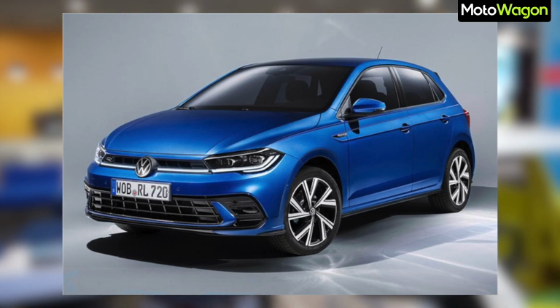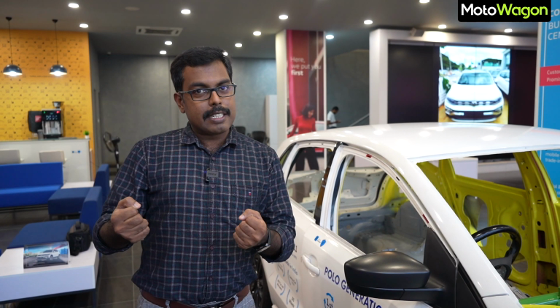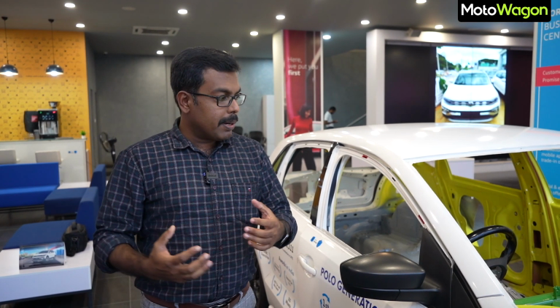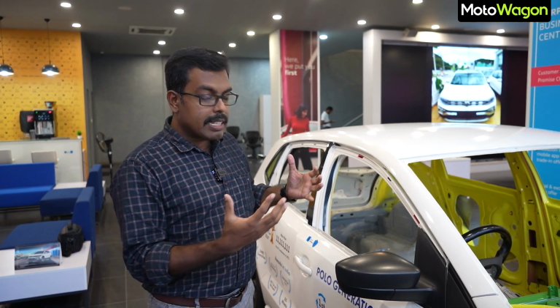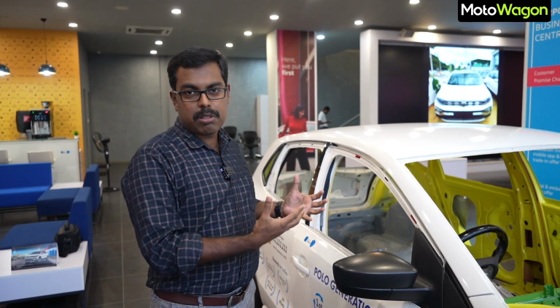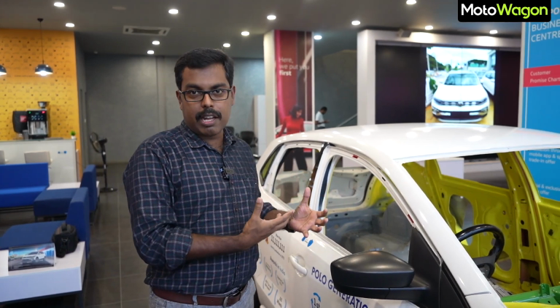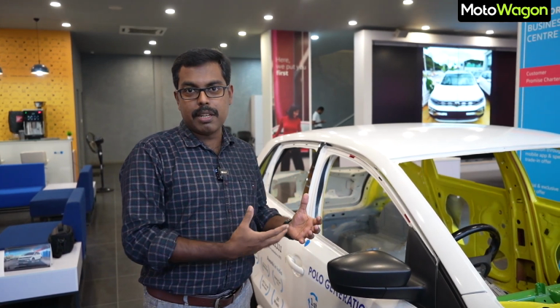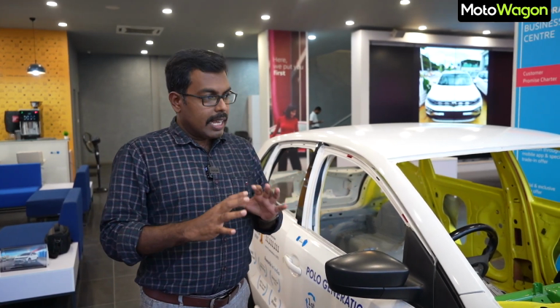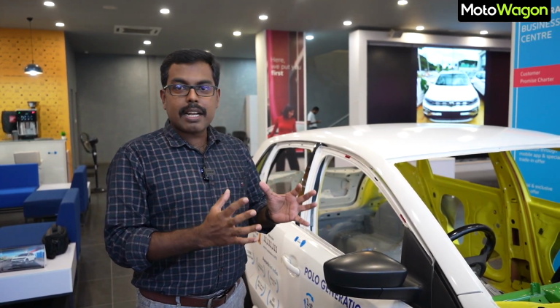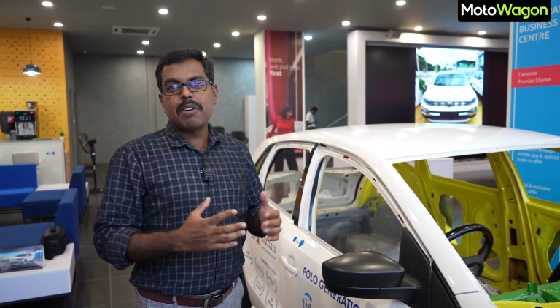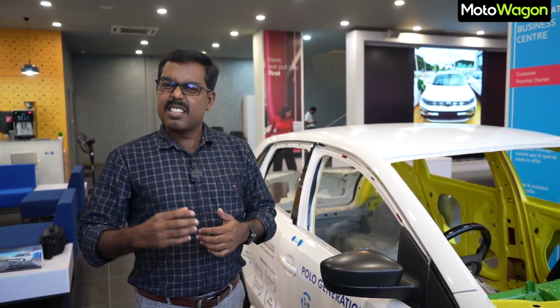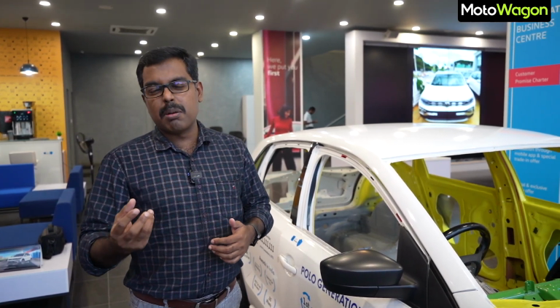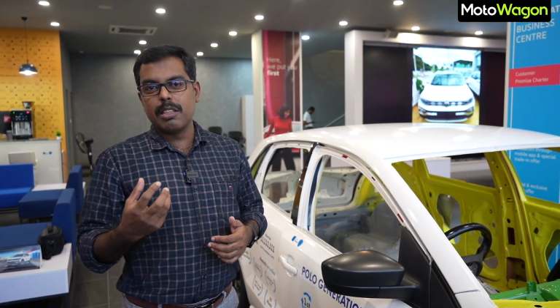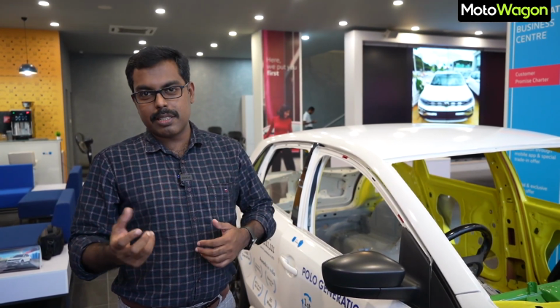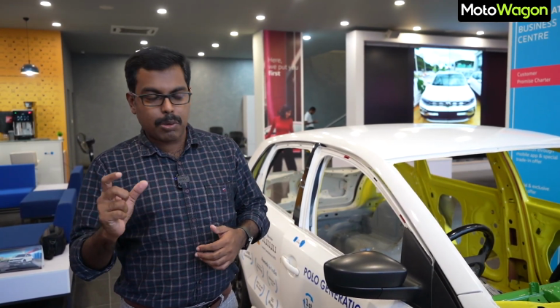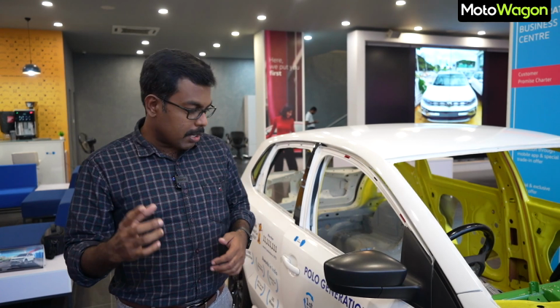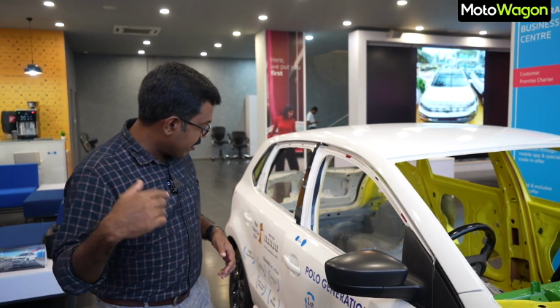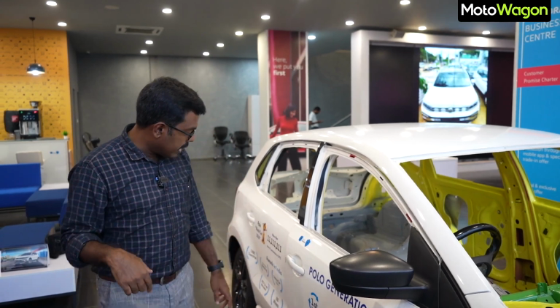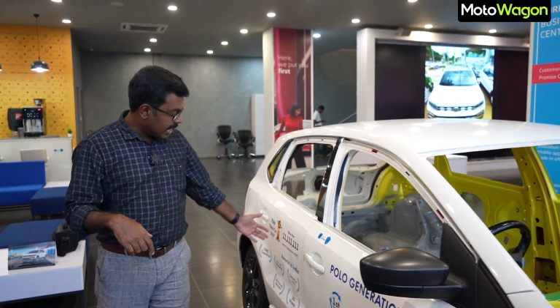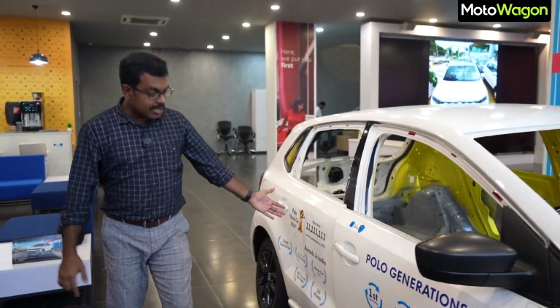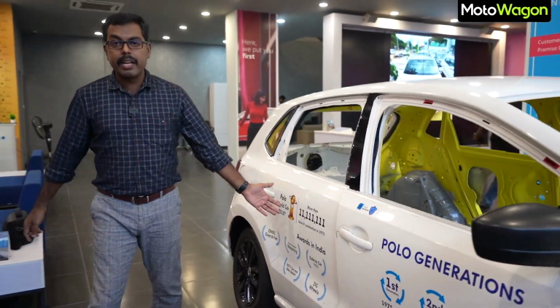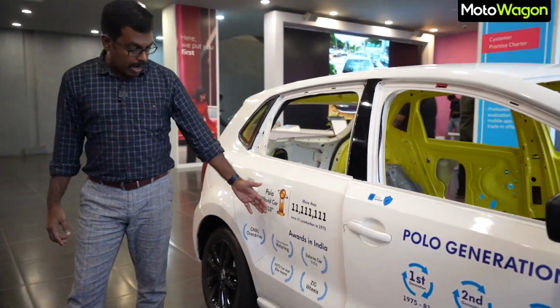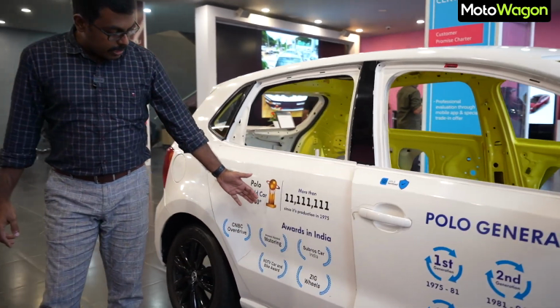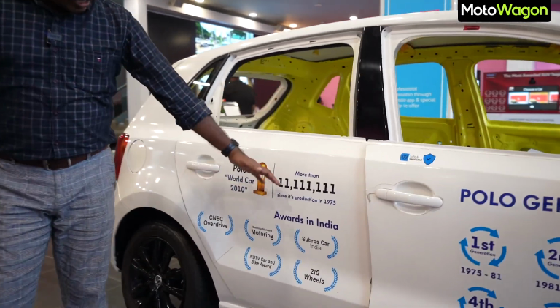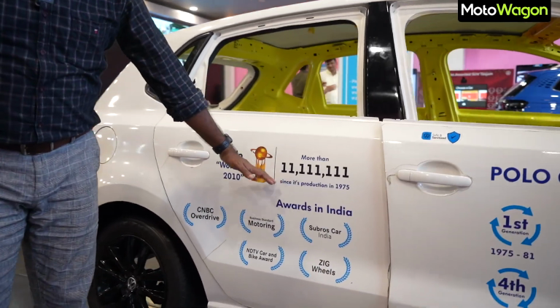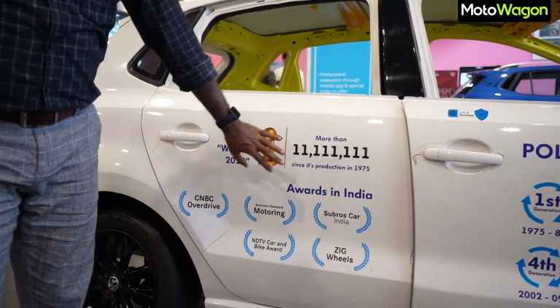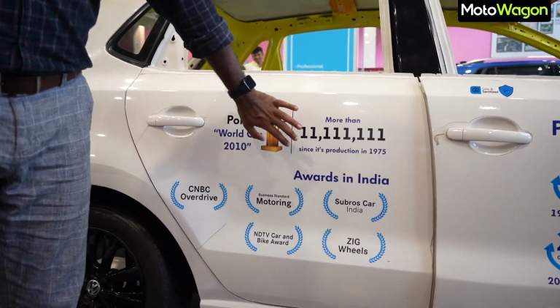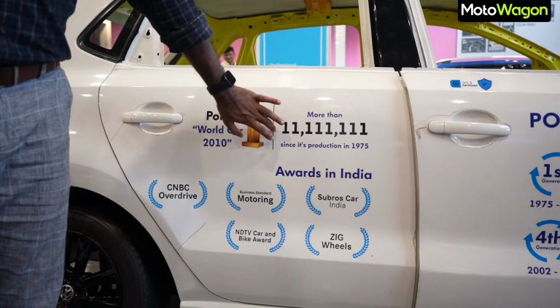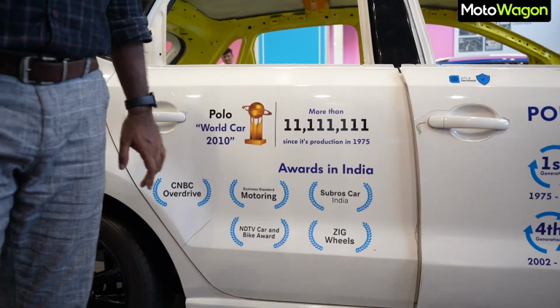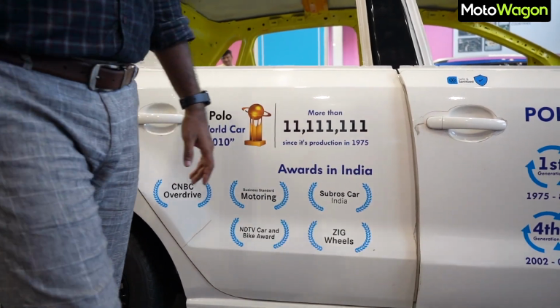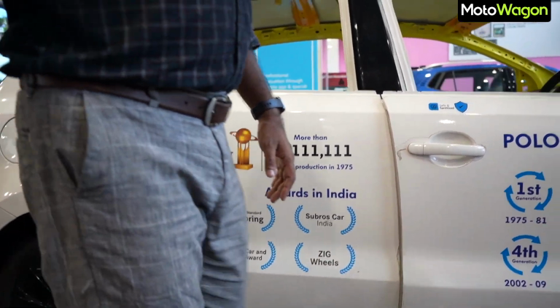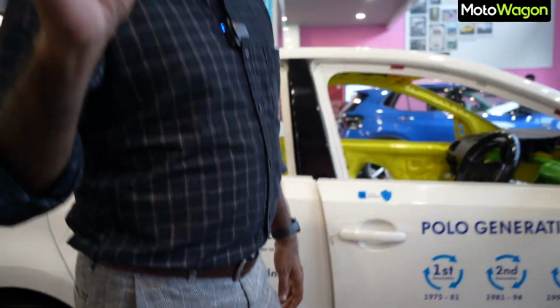The drivability and solid build — this car is a very enthusiastic car. We also have awards in India. The production details are all mentioned, and this is what we talk about in the video.